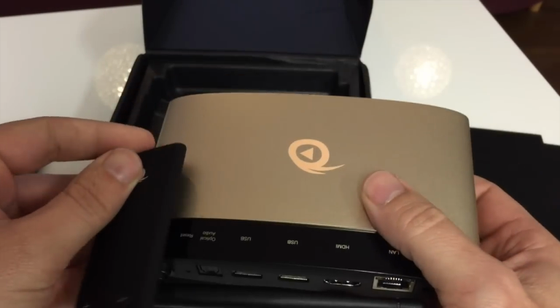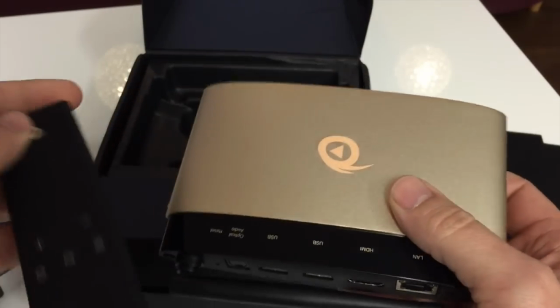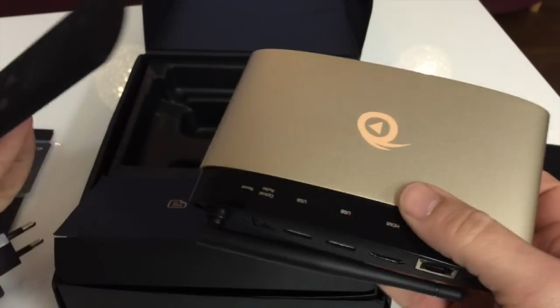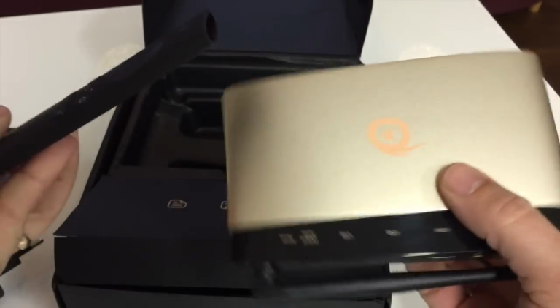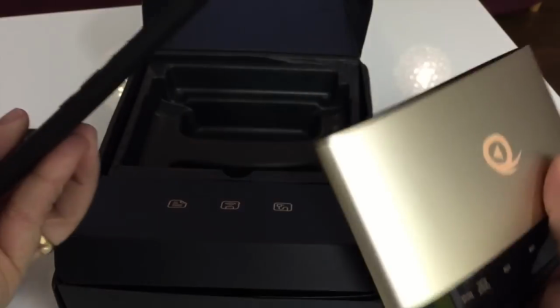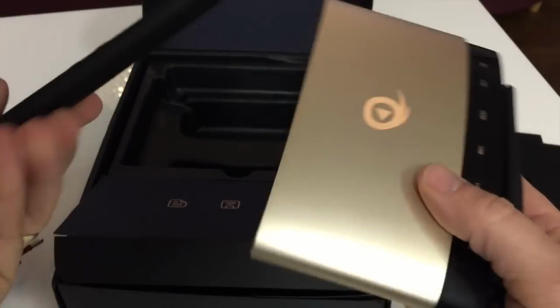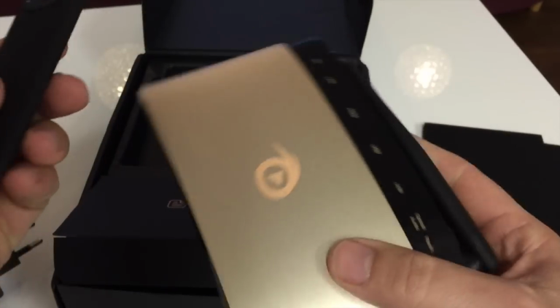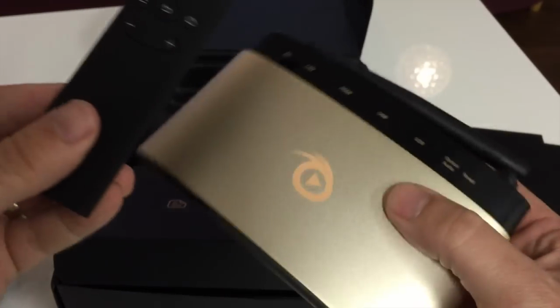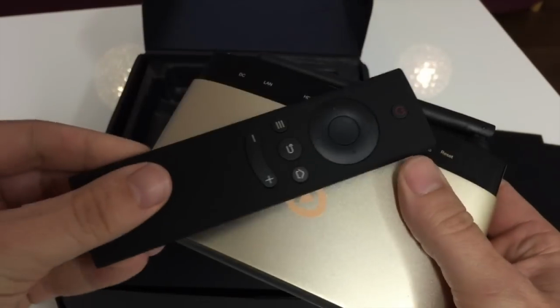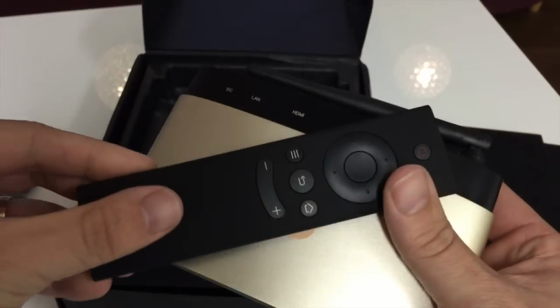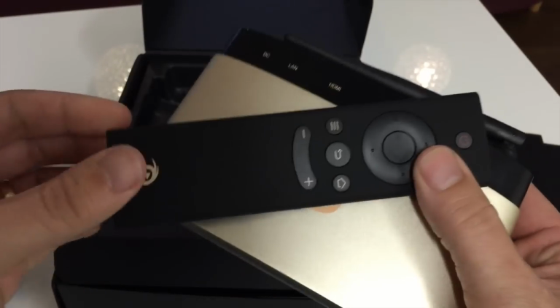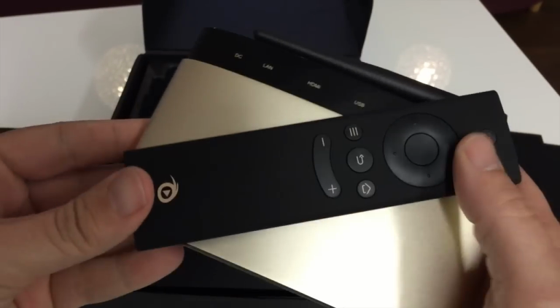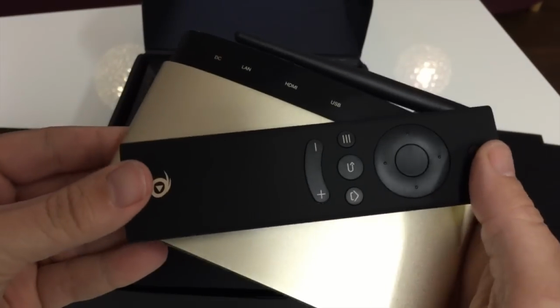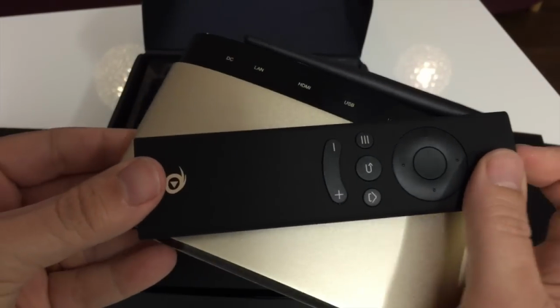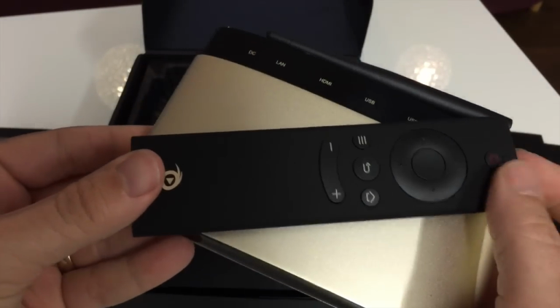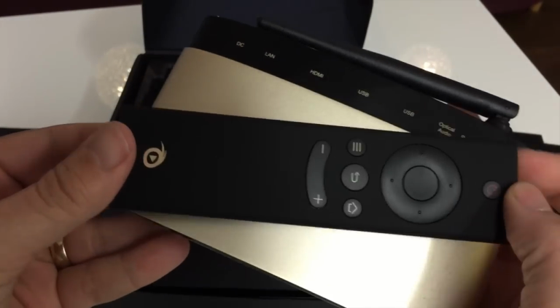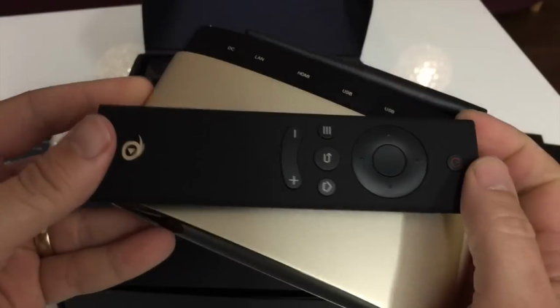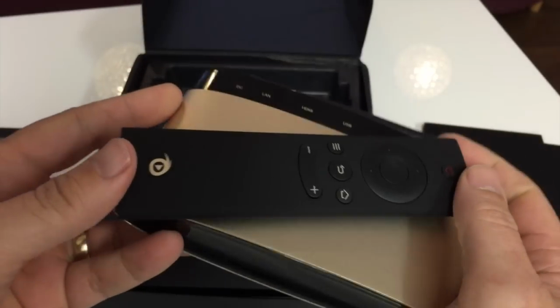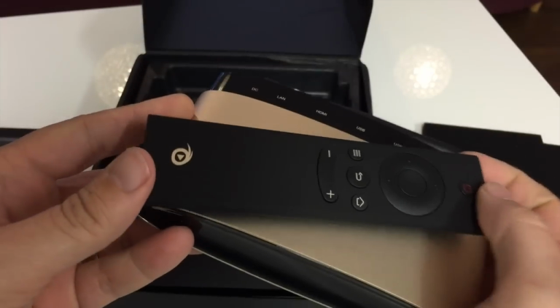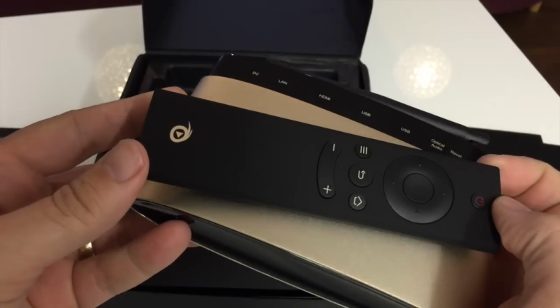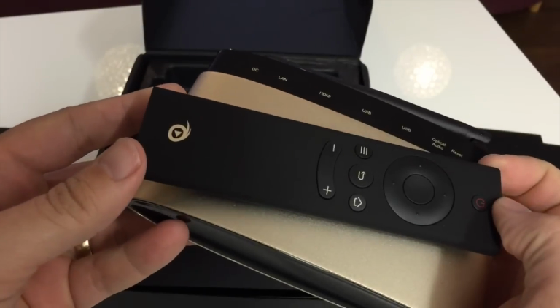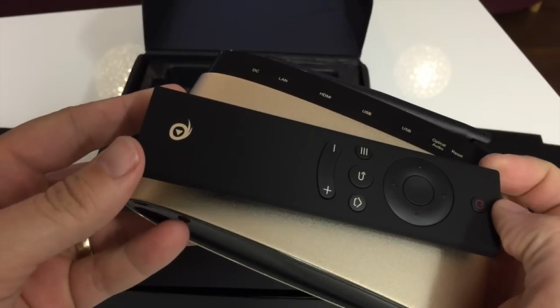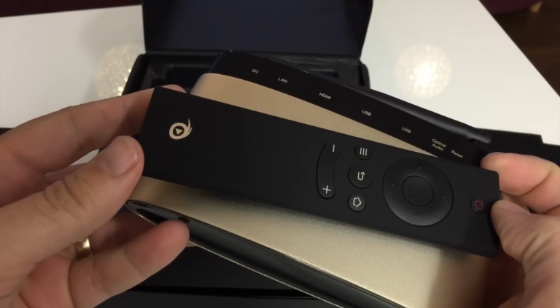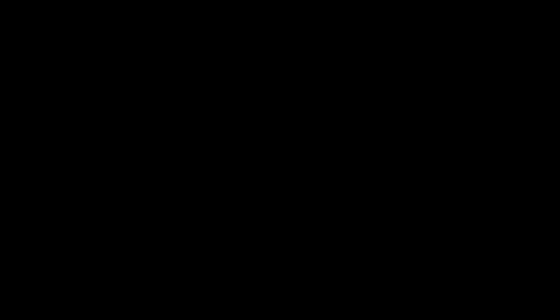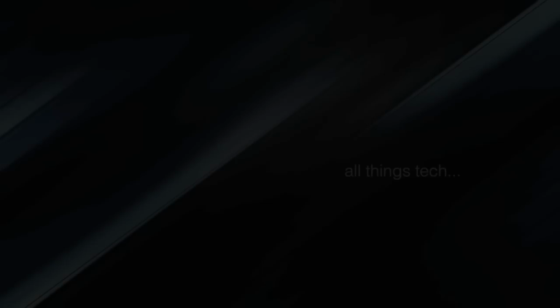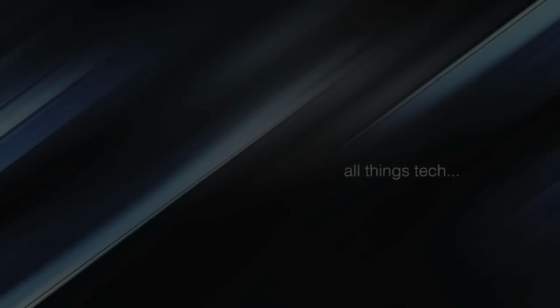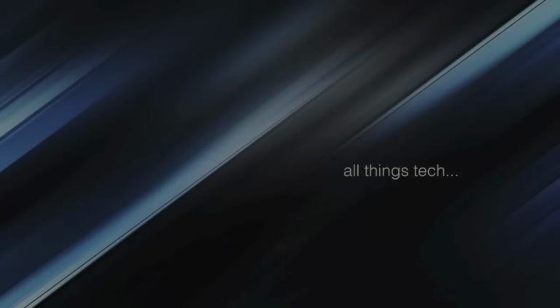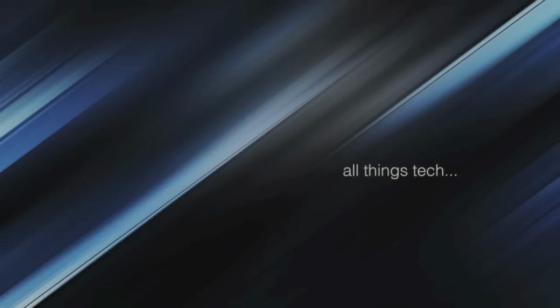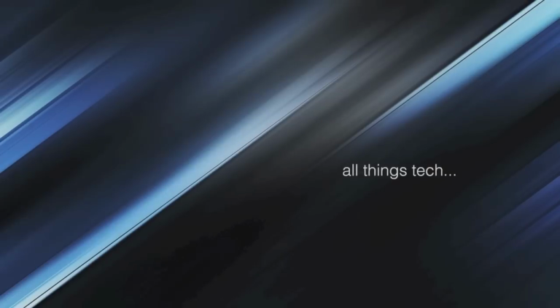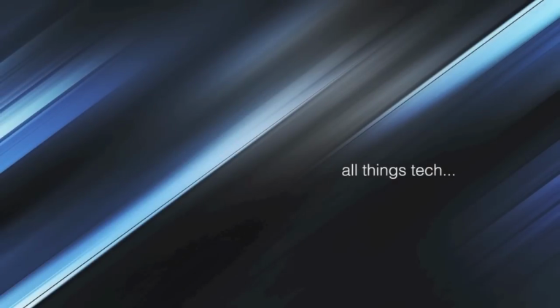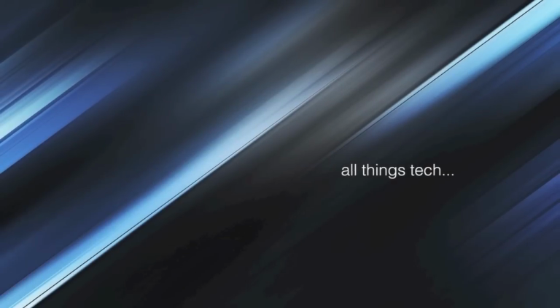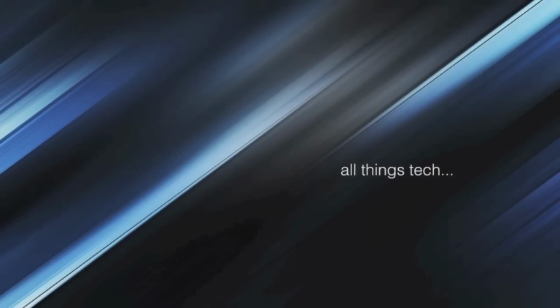That's the Vidon box — the XBMC Pro version. I'm going to go into more details and show you the startup and how it looks on screen. Thanks for watching and stay tuned for more updates.